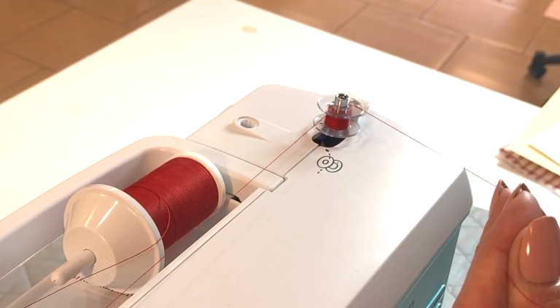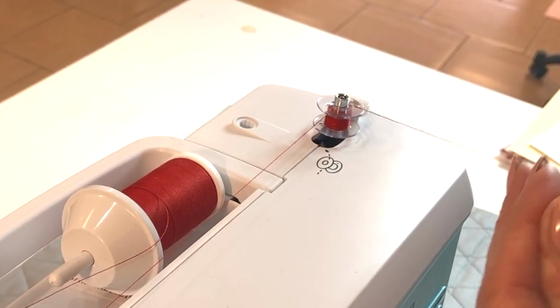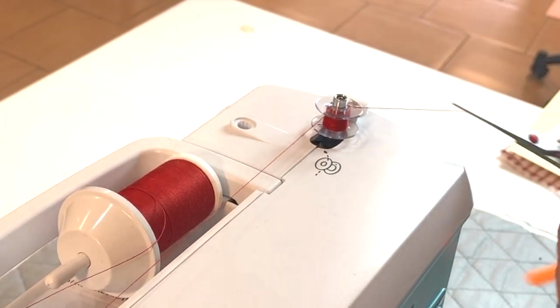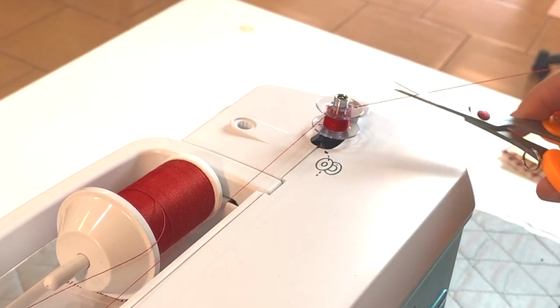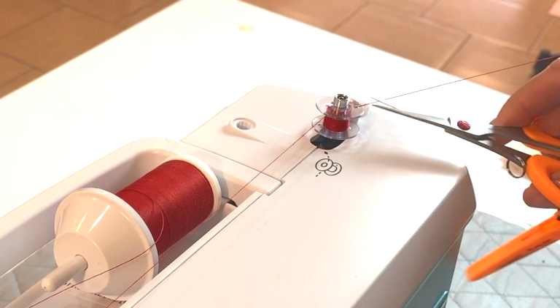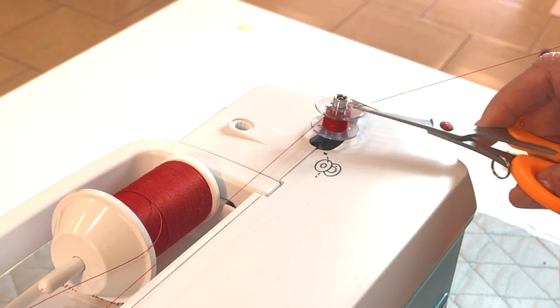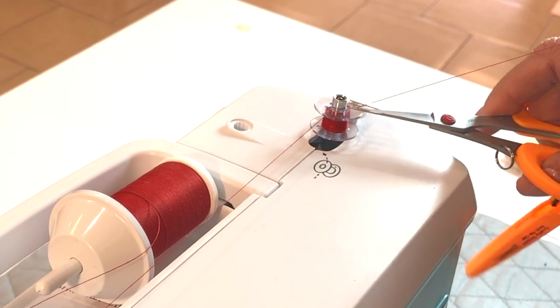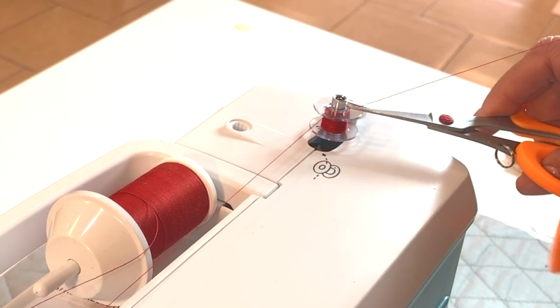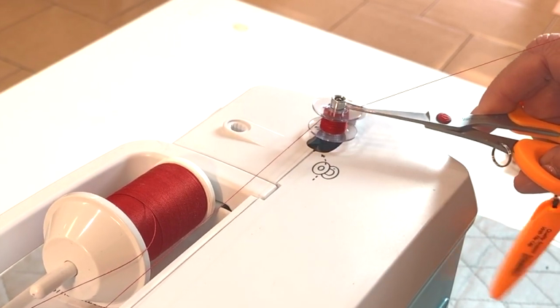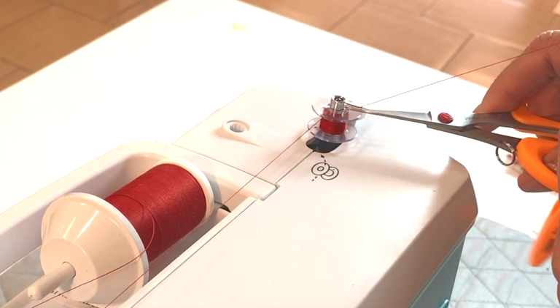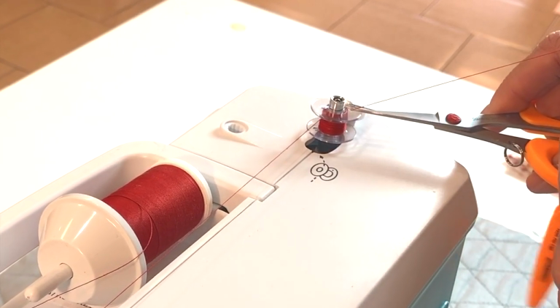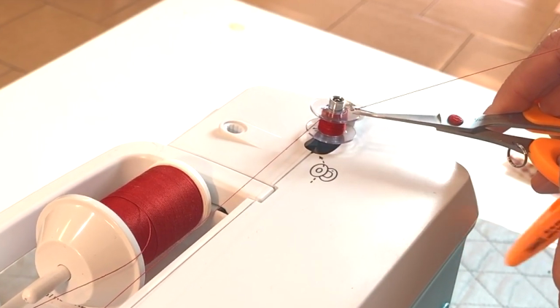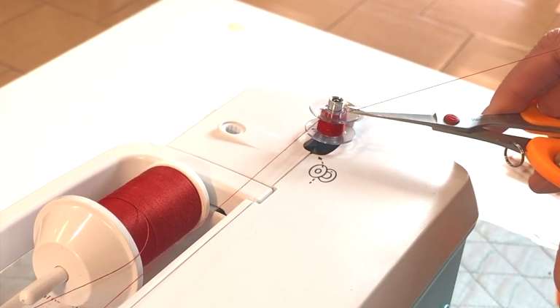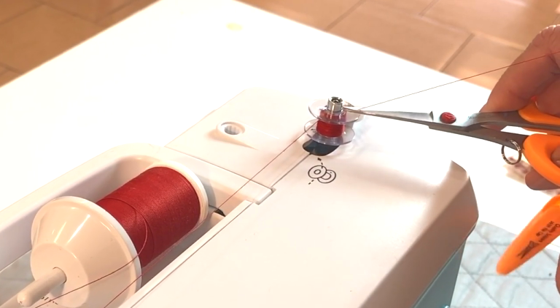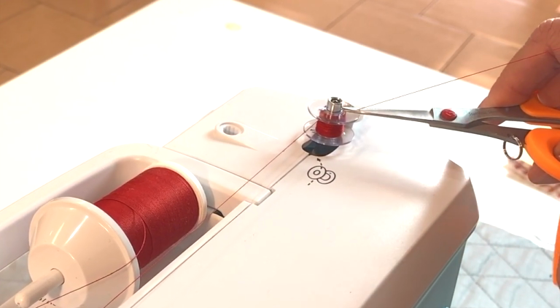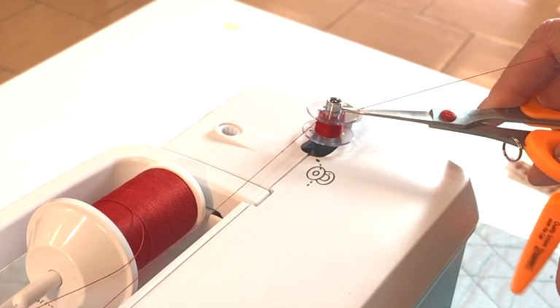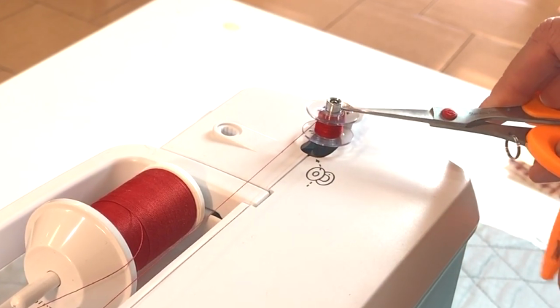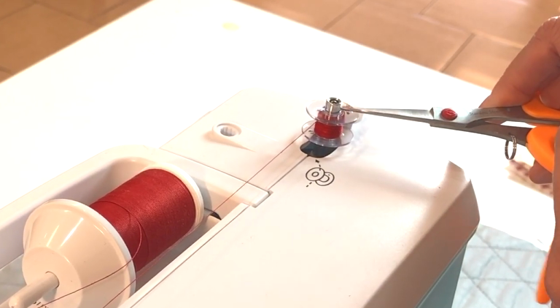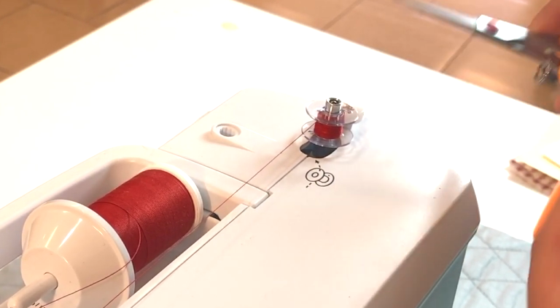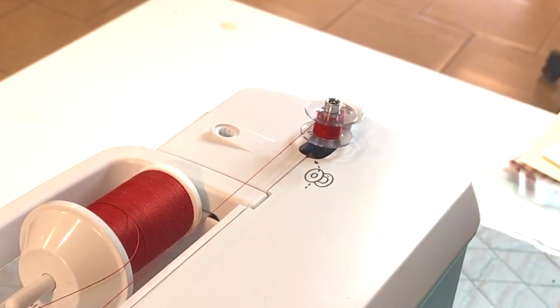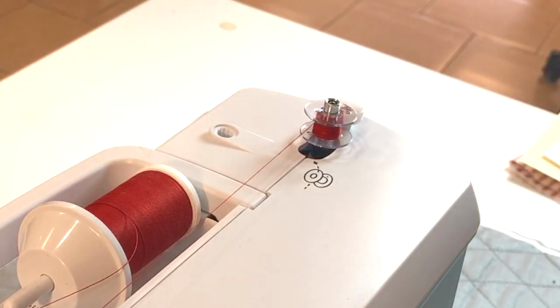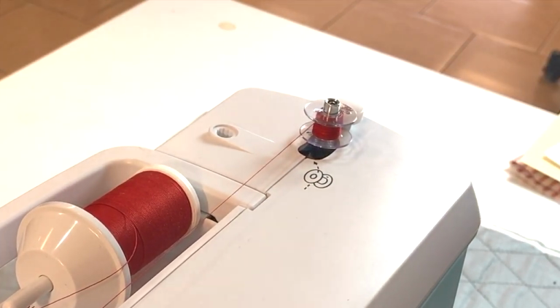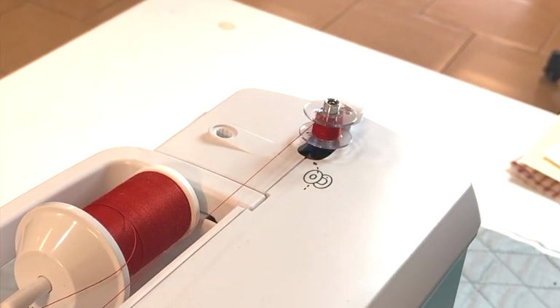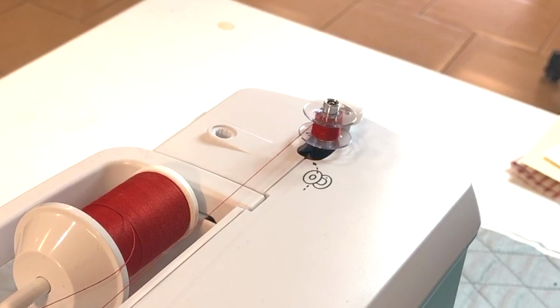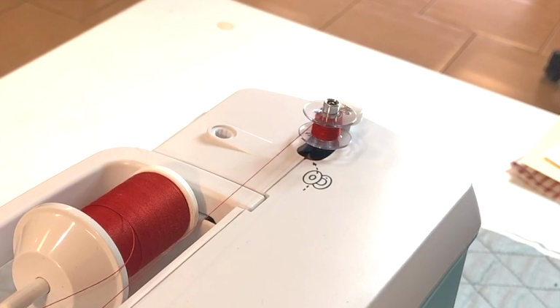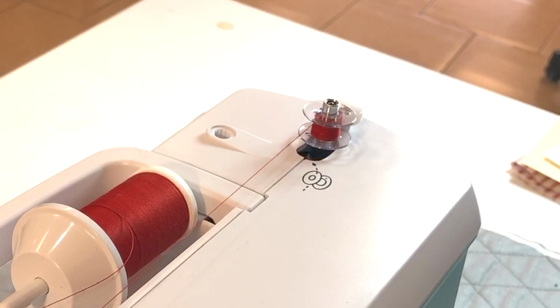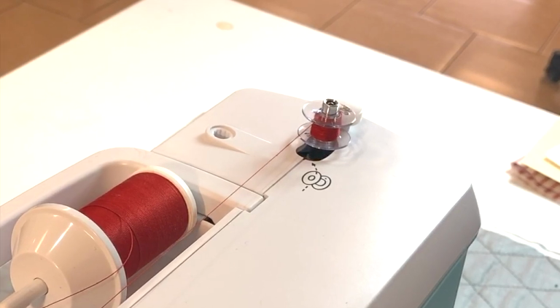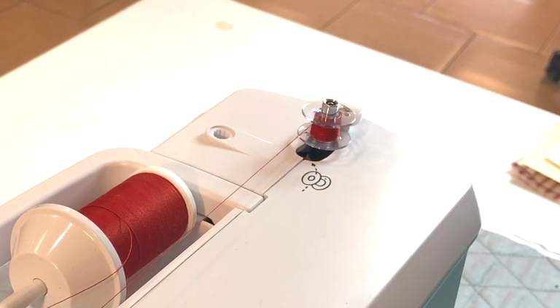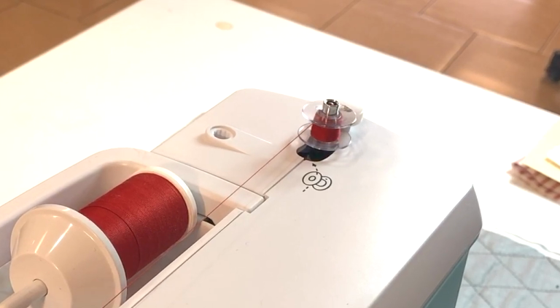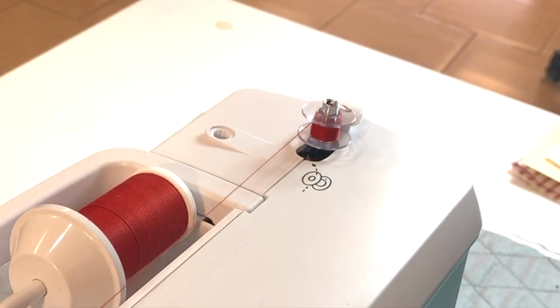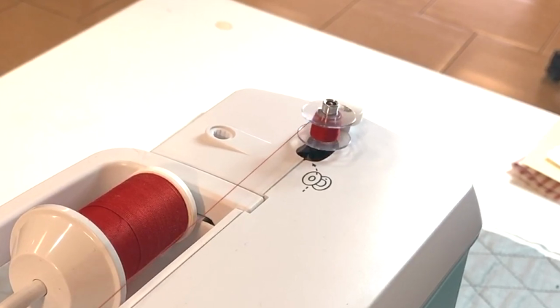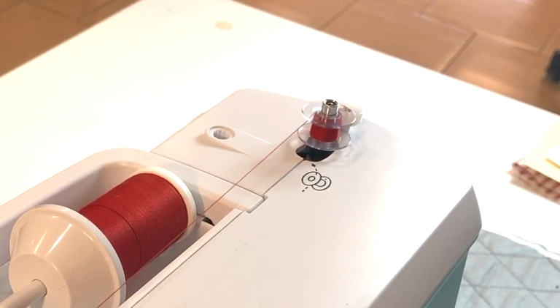Cut it right at the base of the thread here against the top edge of the bobbin, and then keep going.